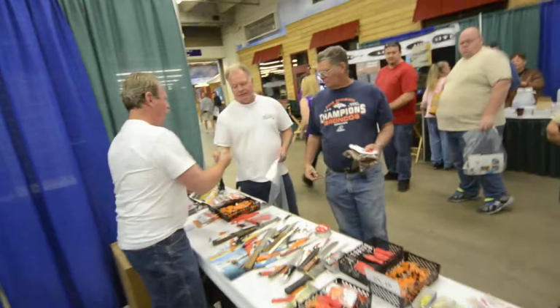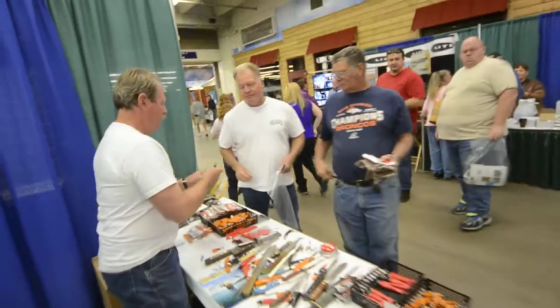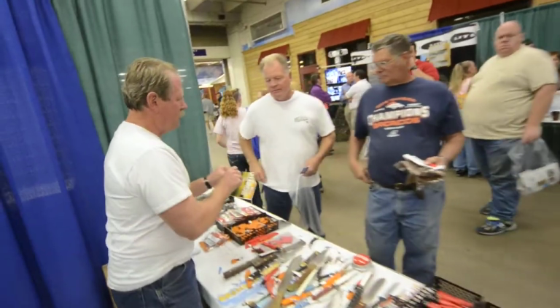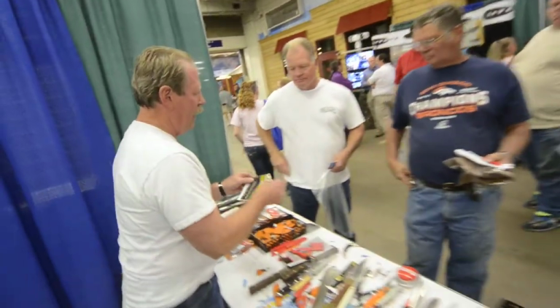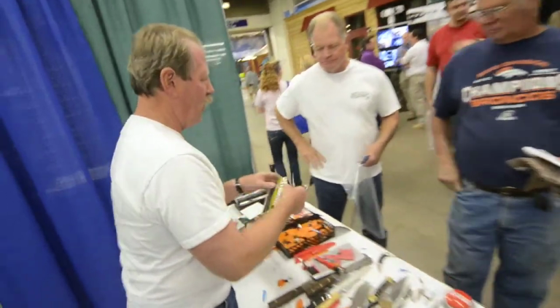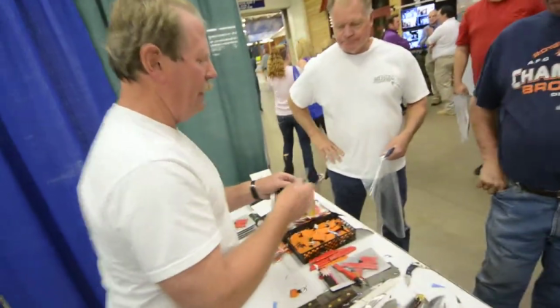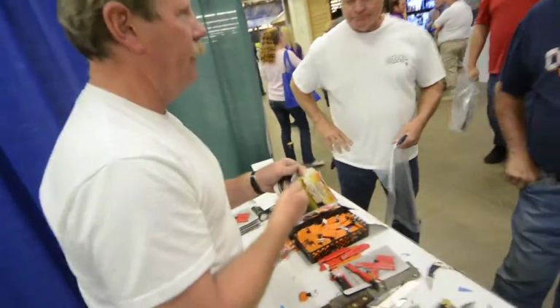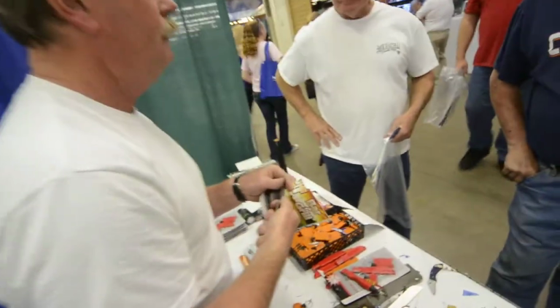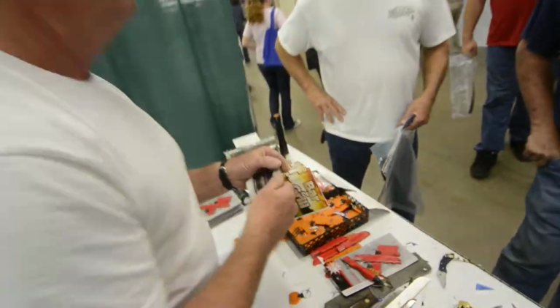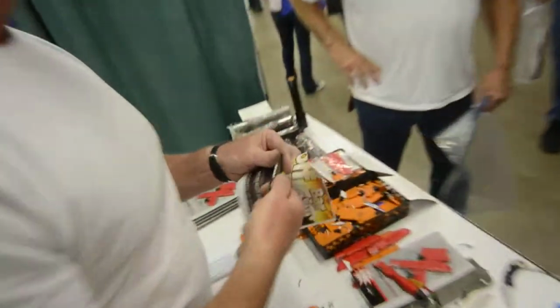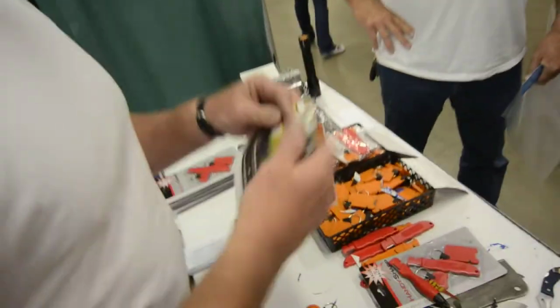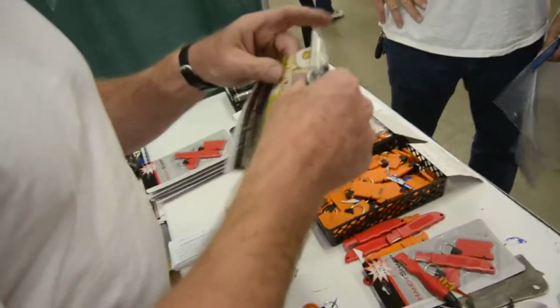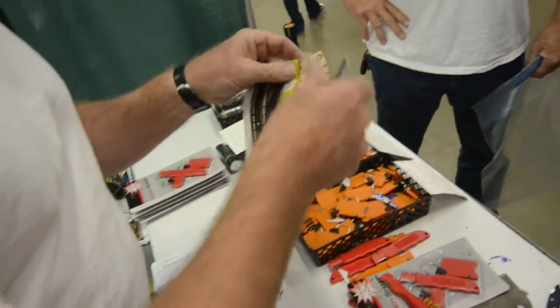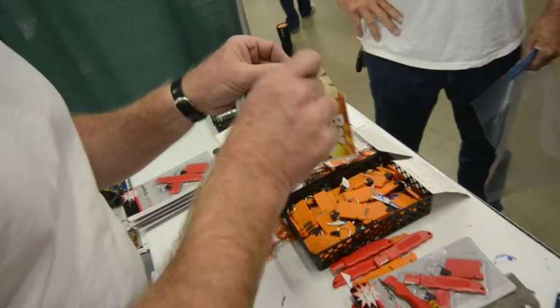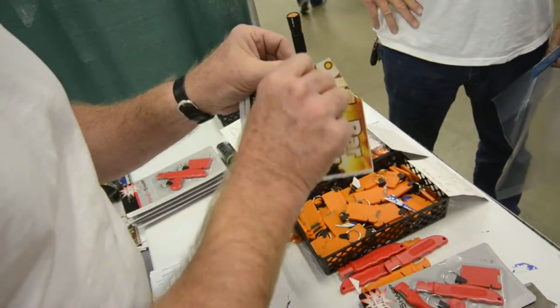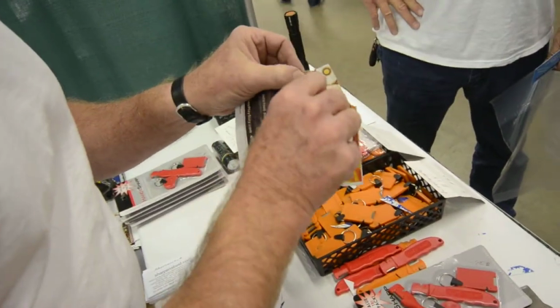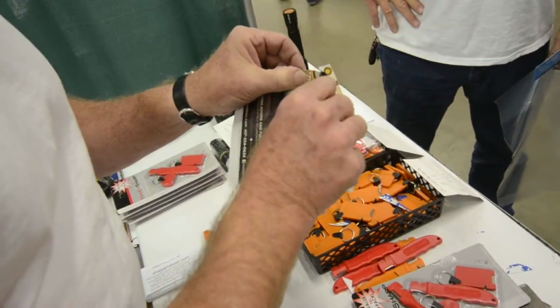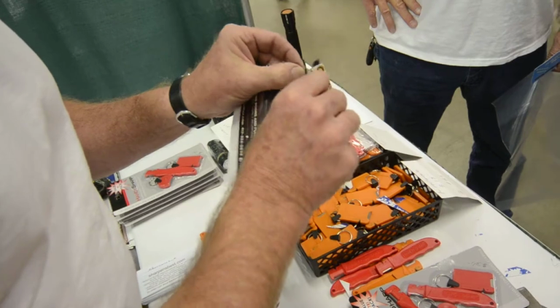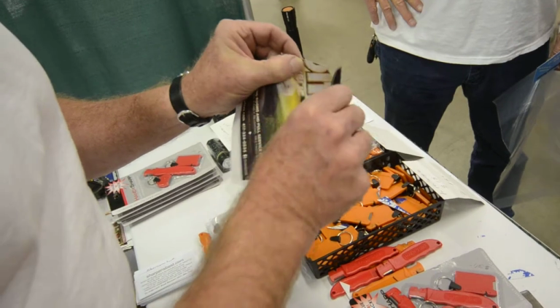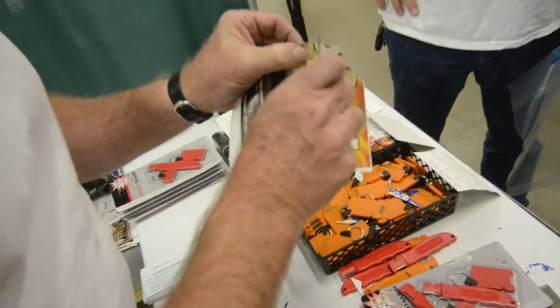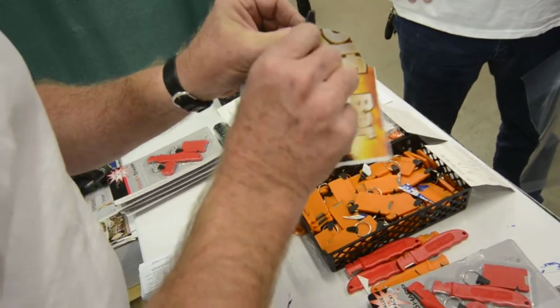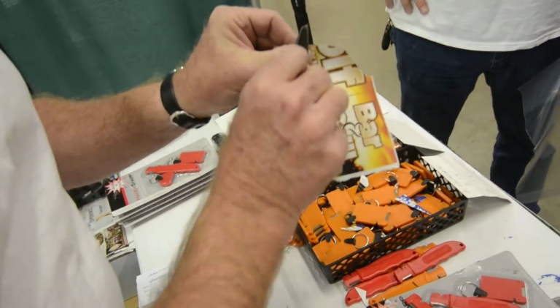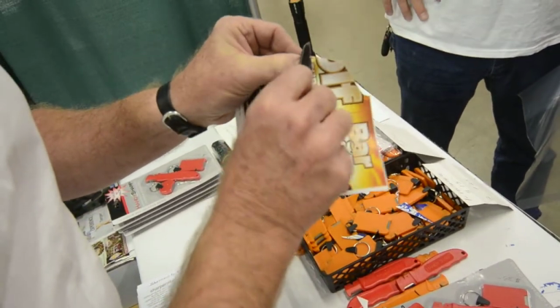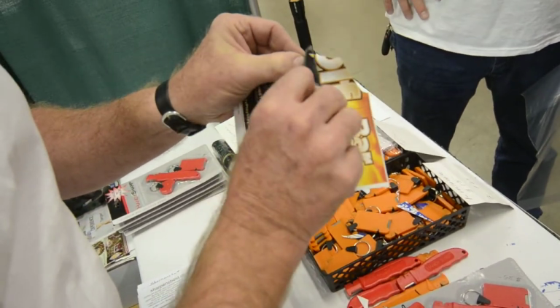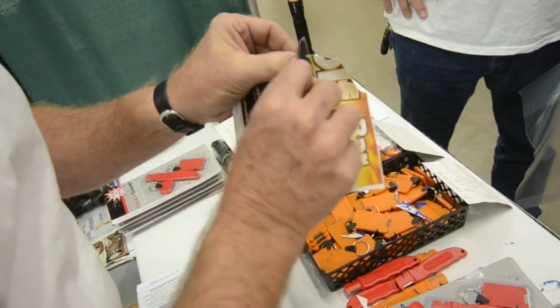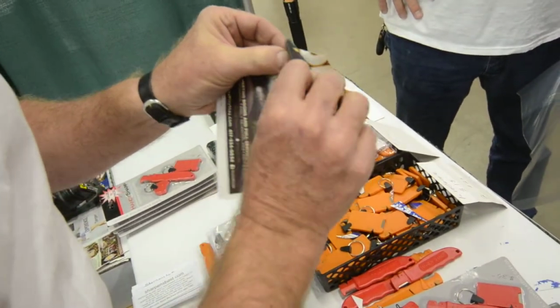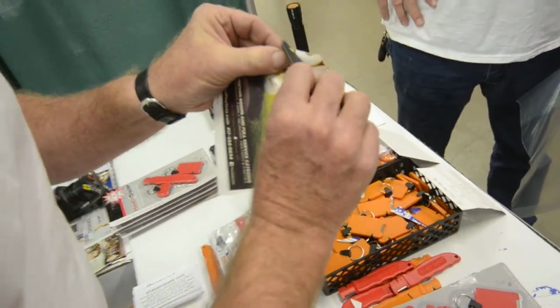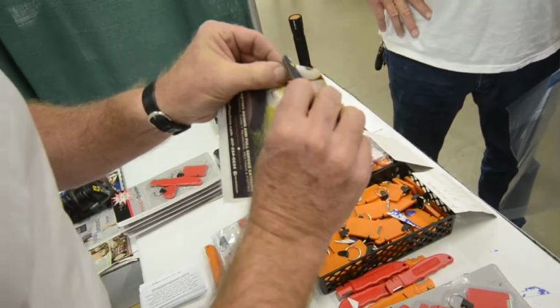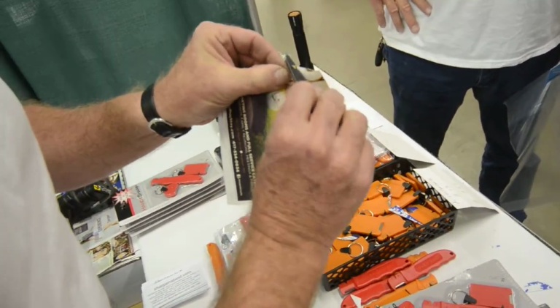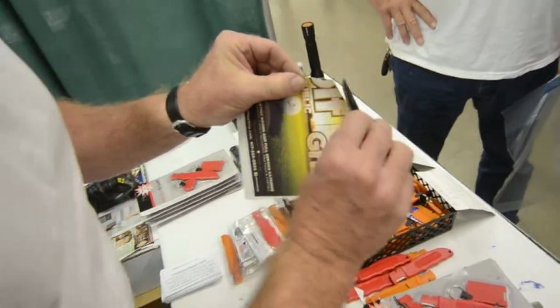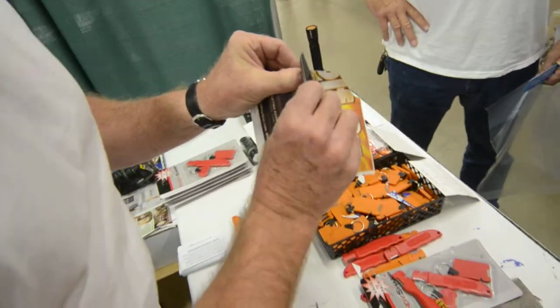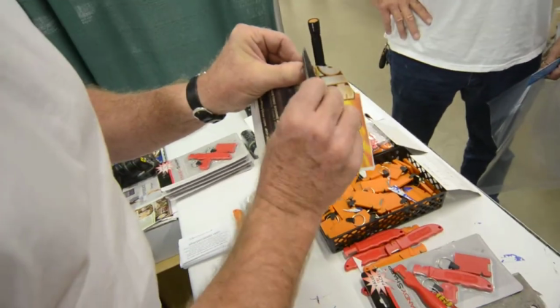Let's look and see how sharp. It'll struggle cutting paper. I've got to pinch it. I'm going to turn it like this. Now I can cut the paper.